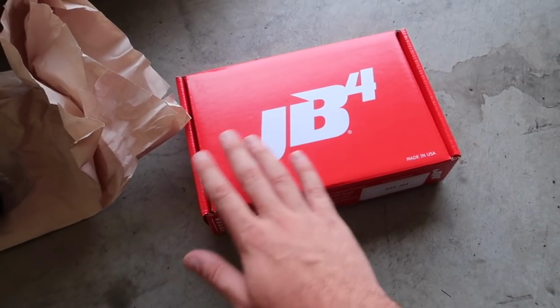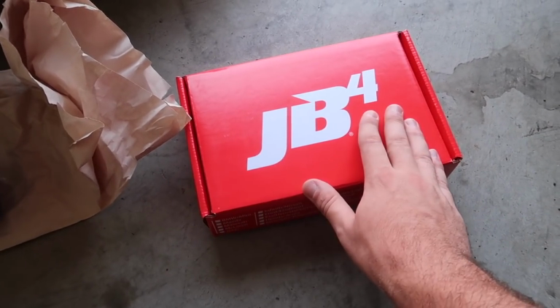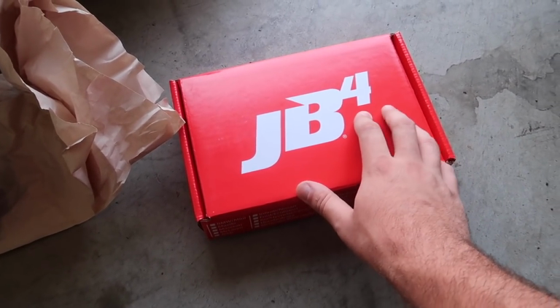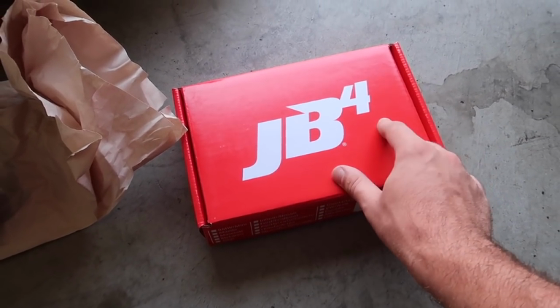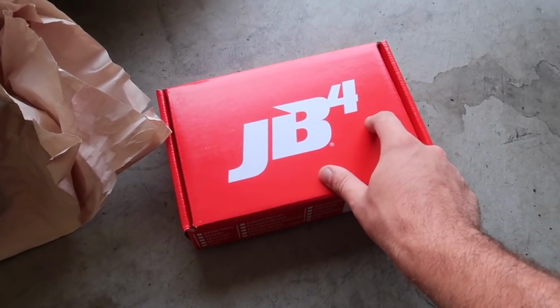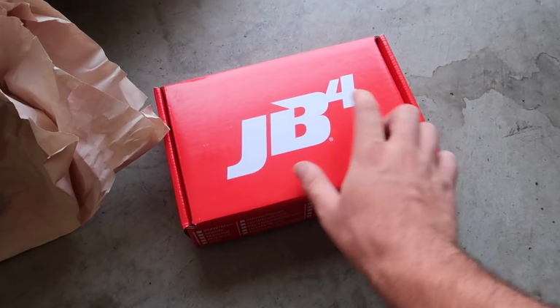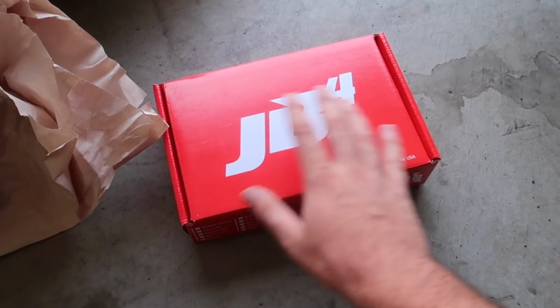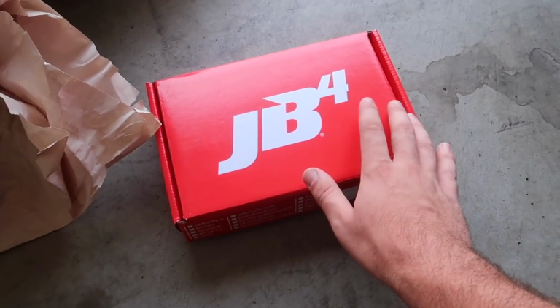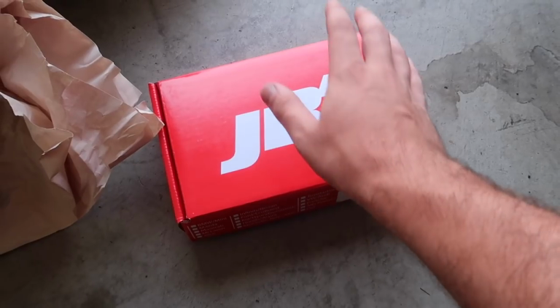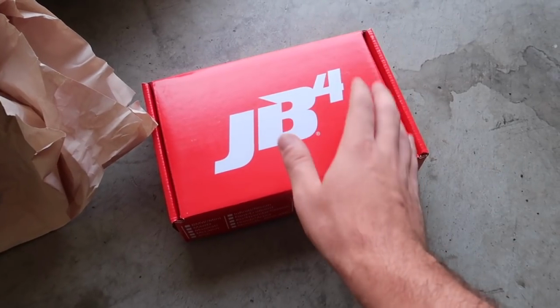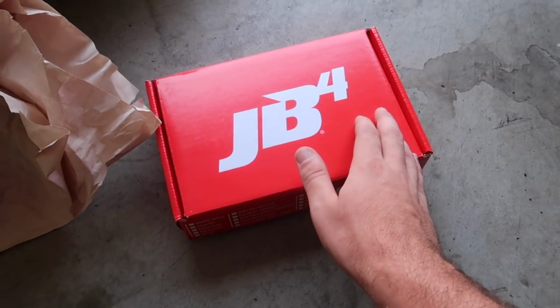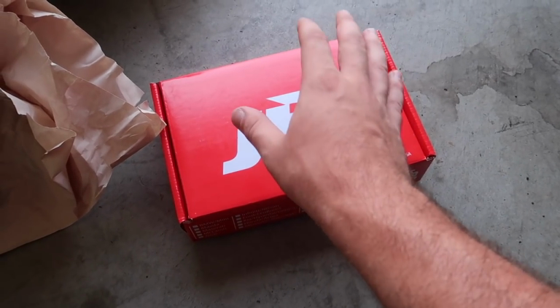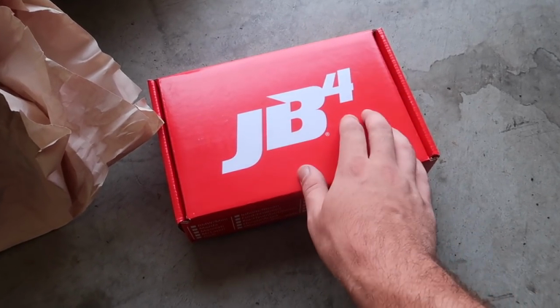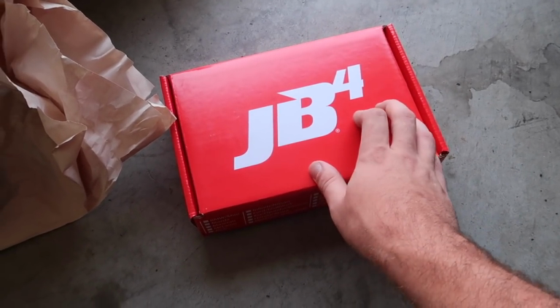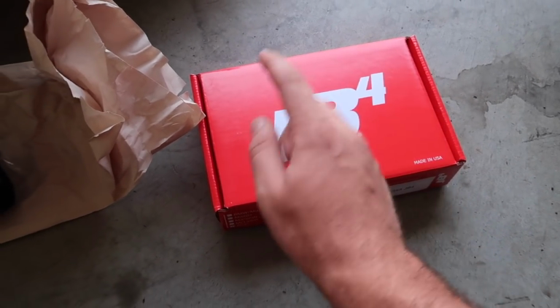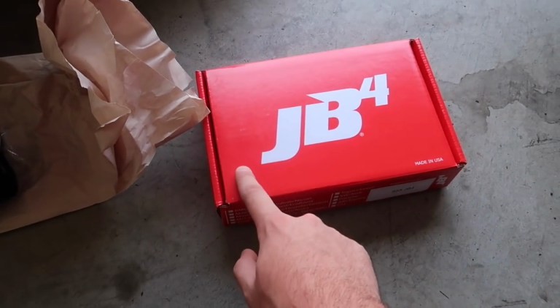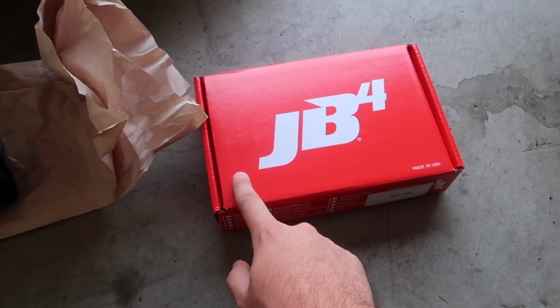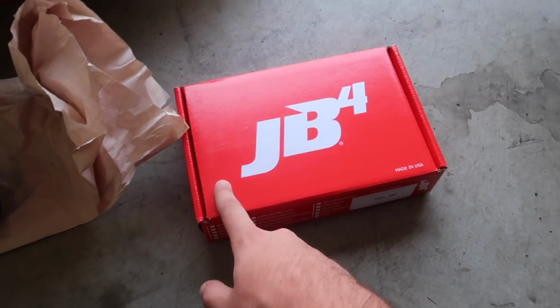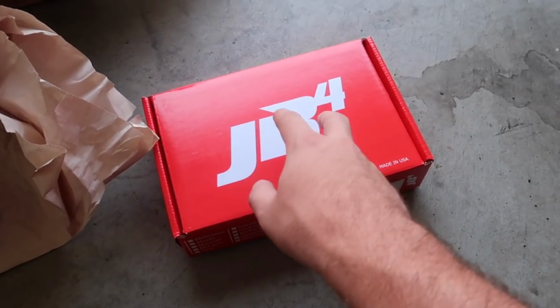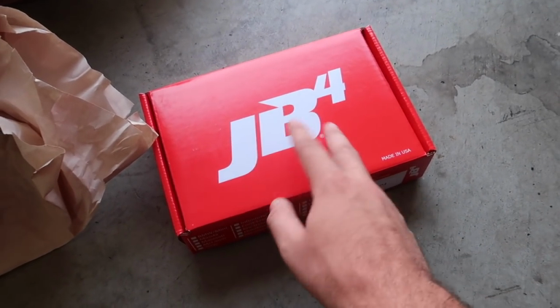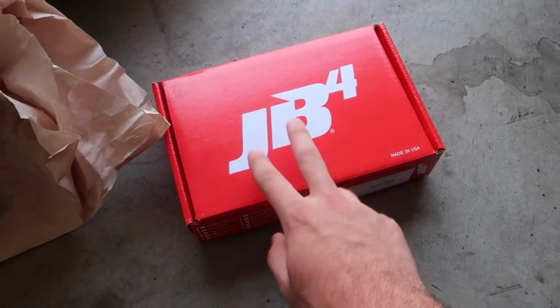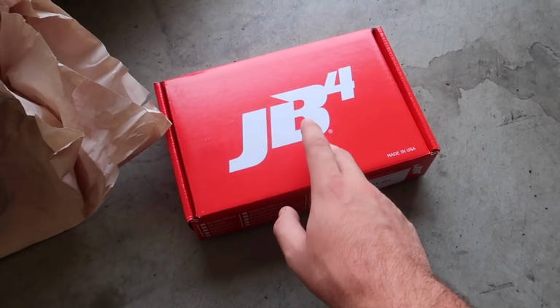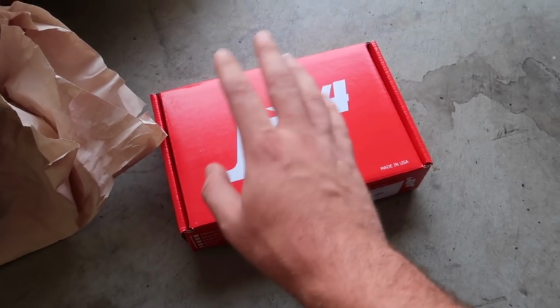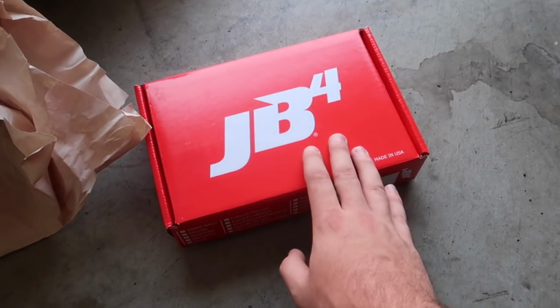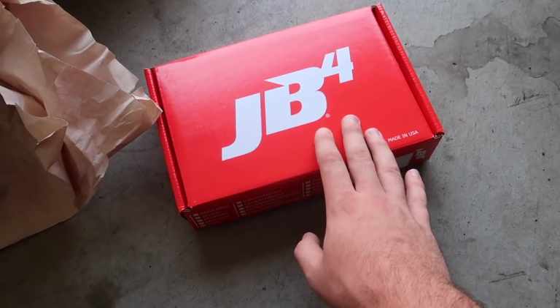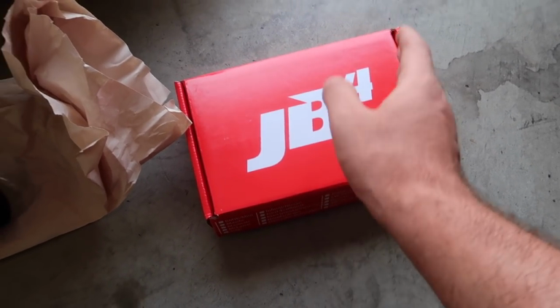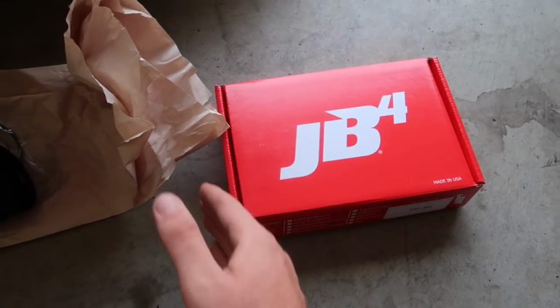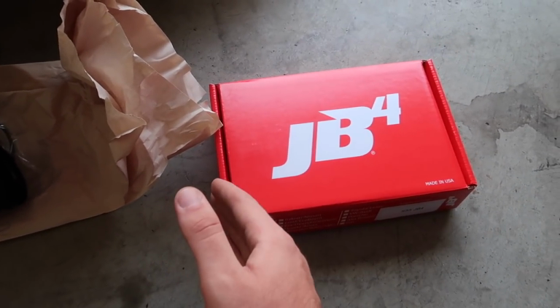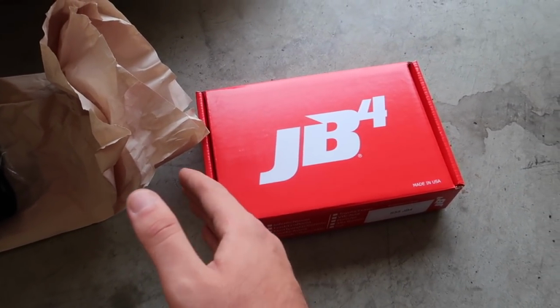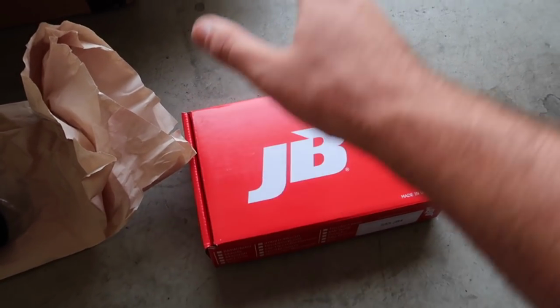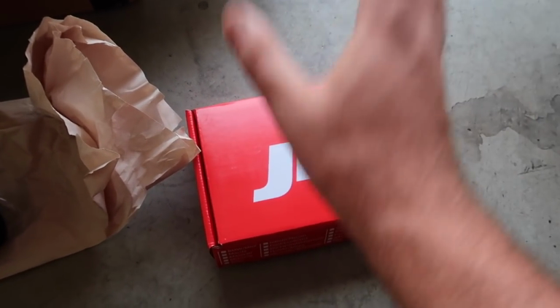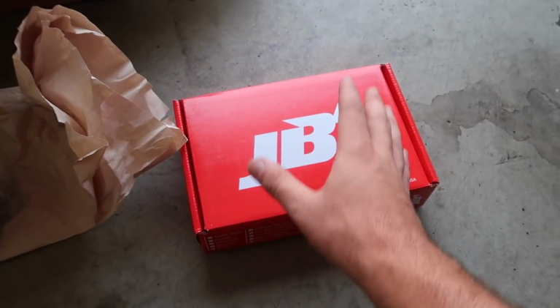I absolutely love the JB4, especially on my E-Chassis cars — they were absolutely amazing. With F-Chassis cars I actually like the JB4, but I also do like the Boot Mode 3. So I'm going to be trying to rock both of them on this car. I'll do some JB4 videos, I'll do some Boot Mode 3 videos.